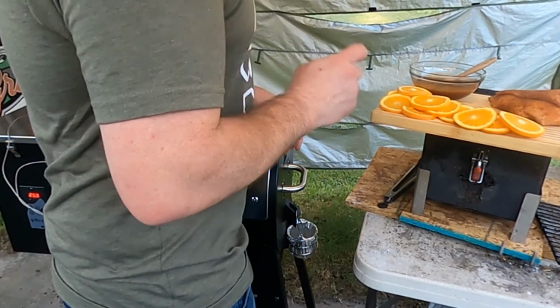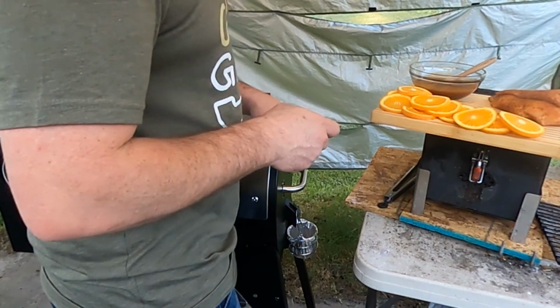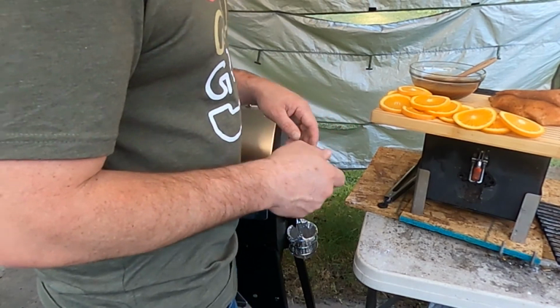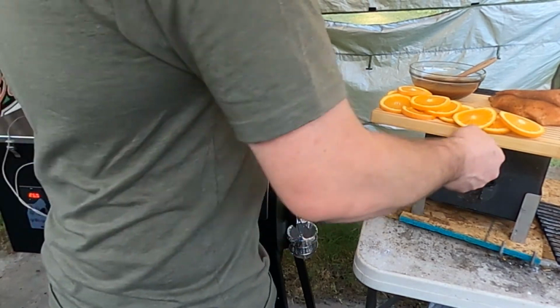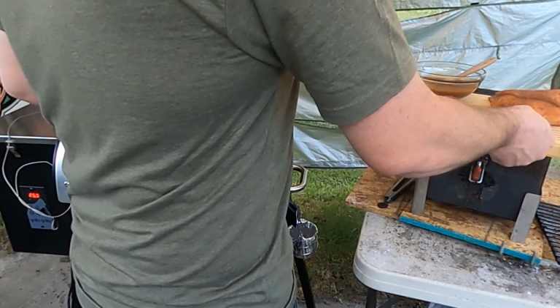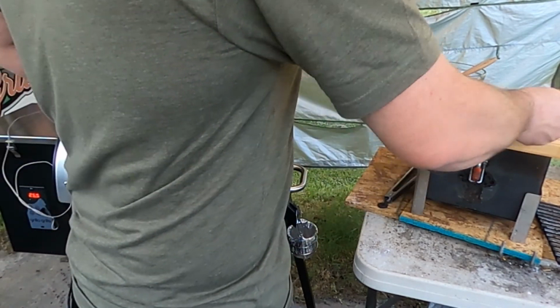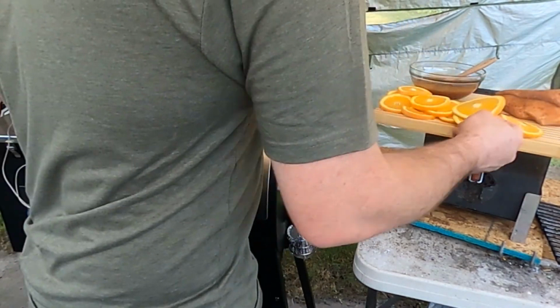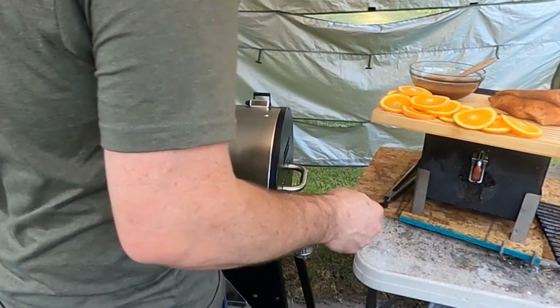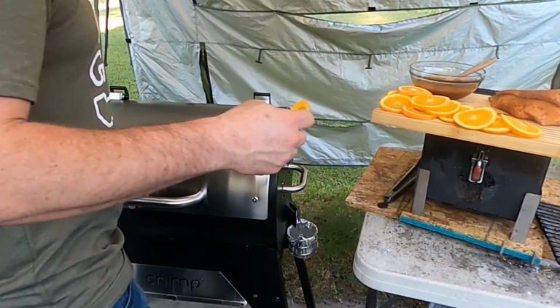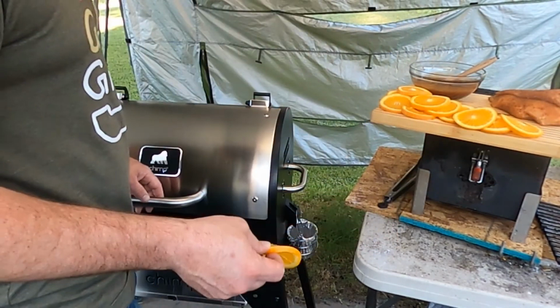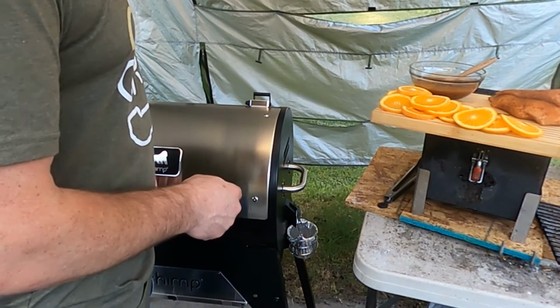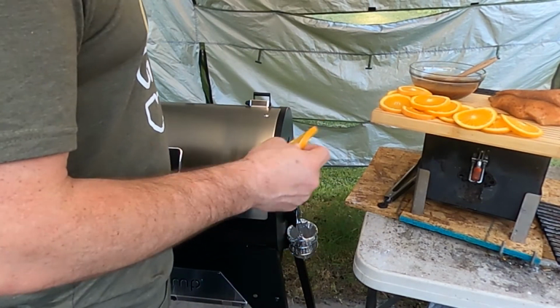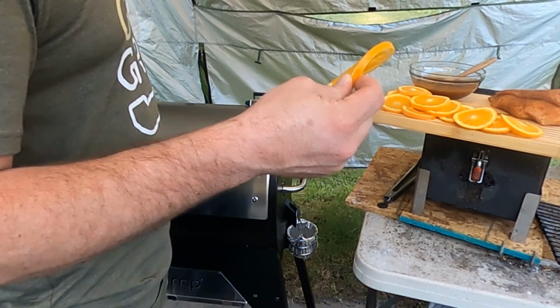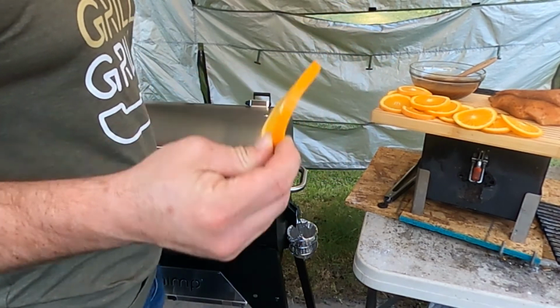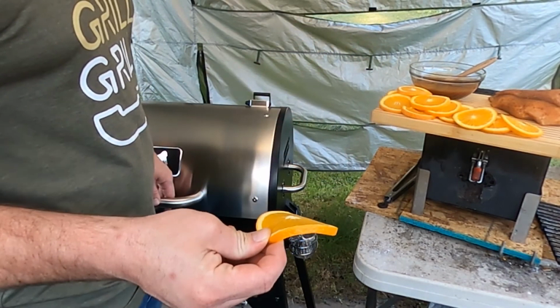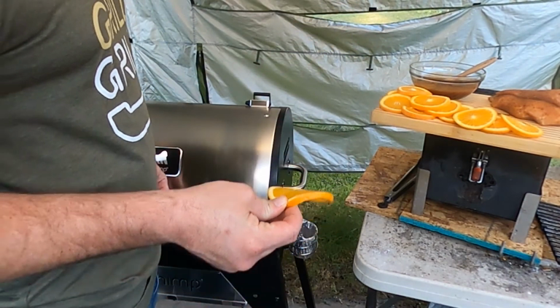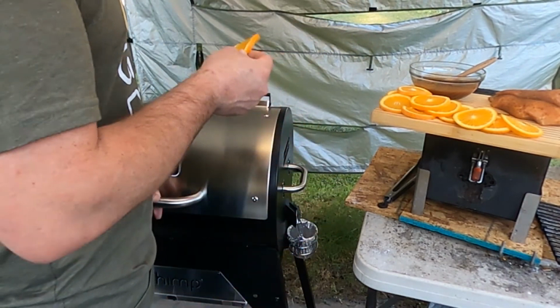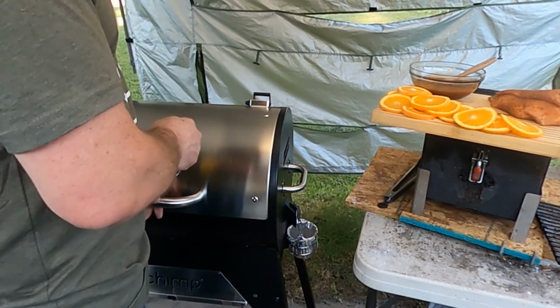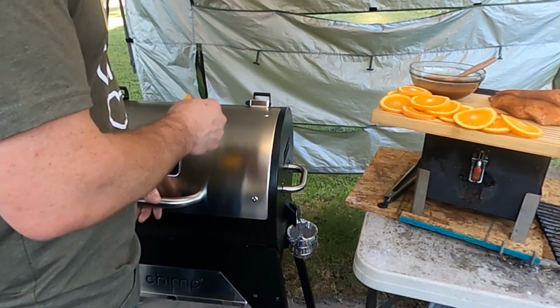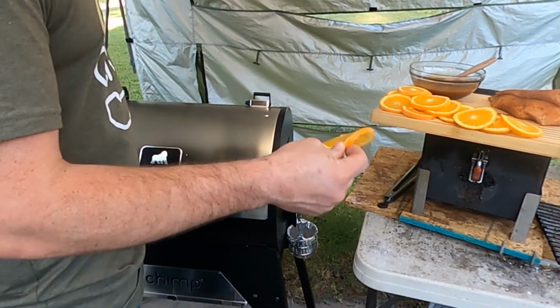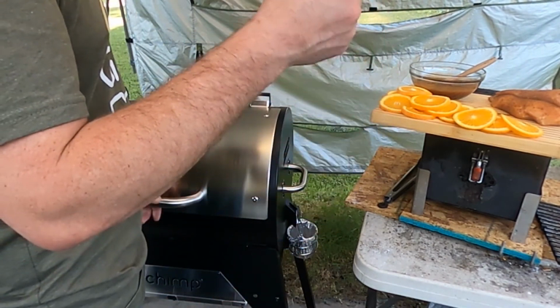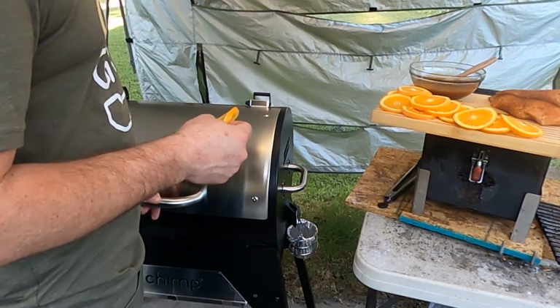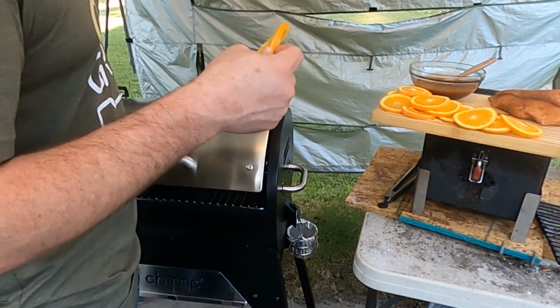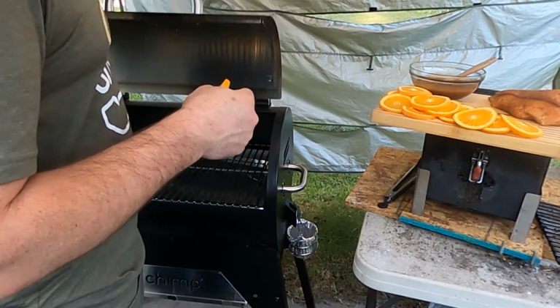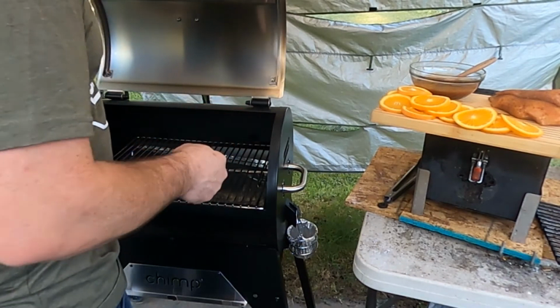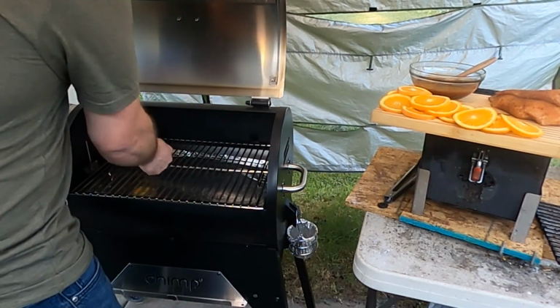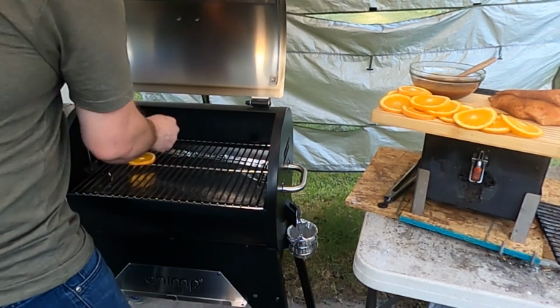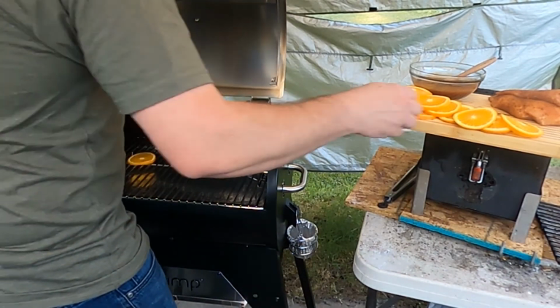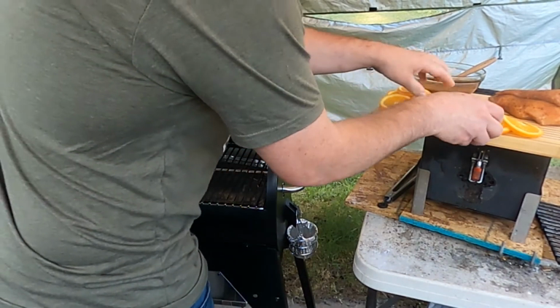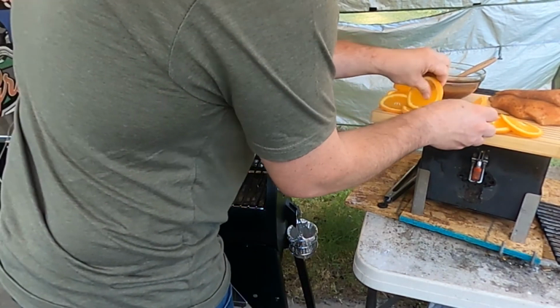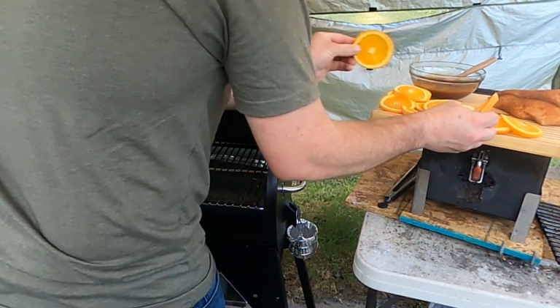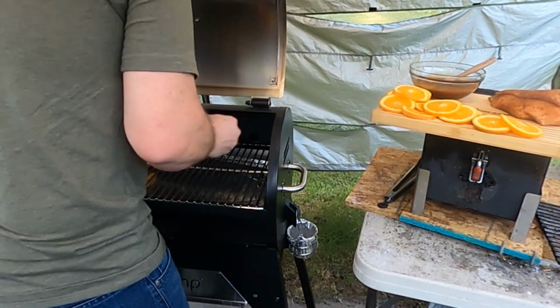Now that the chicken is all seasoned and ready to go, the grill is heated, we're going to go ahead and put this on. We're going to use orange slices on the grill and then we're going to put the chicken breasts on top of those on the grill.